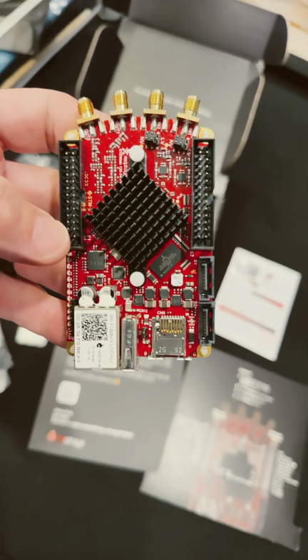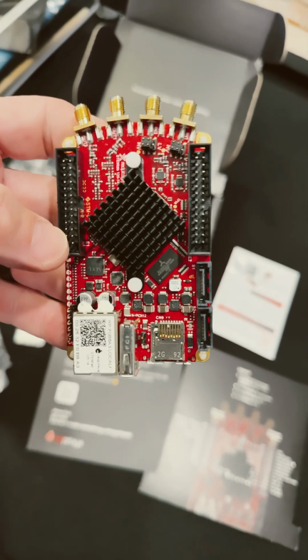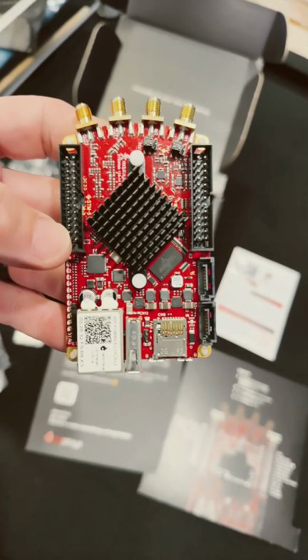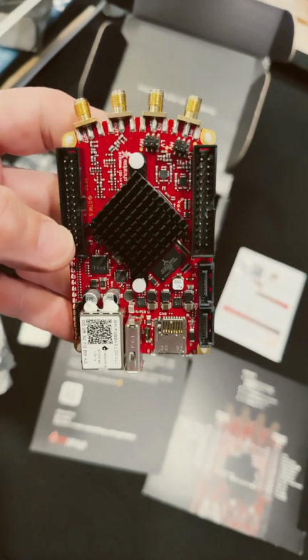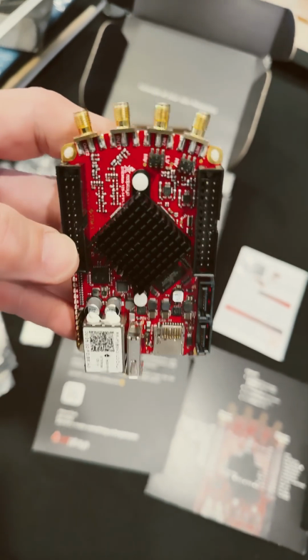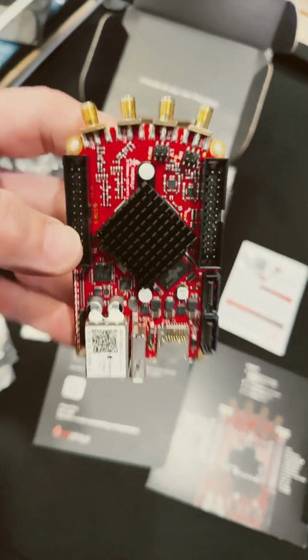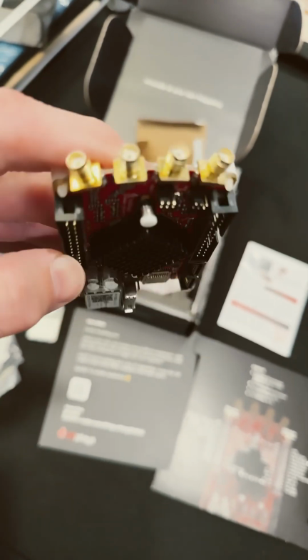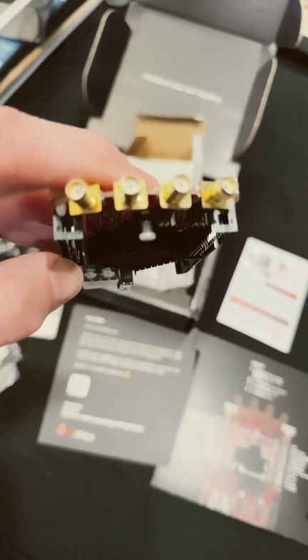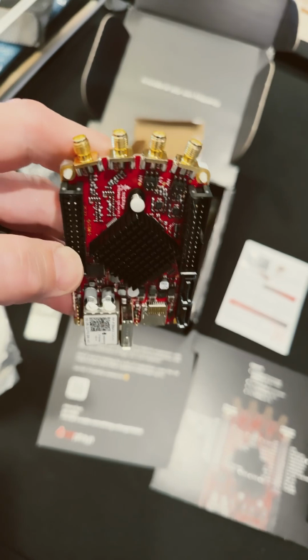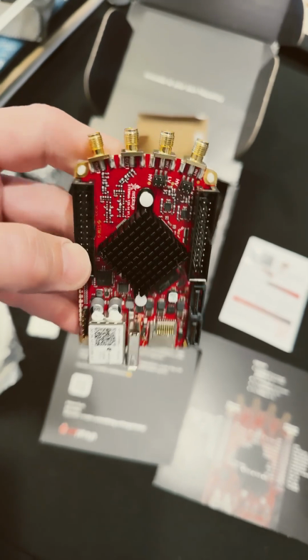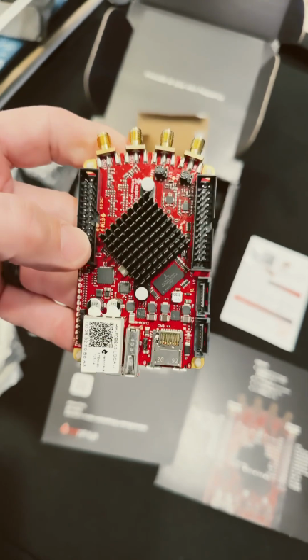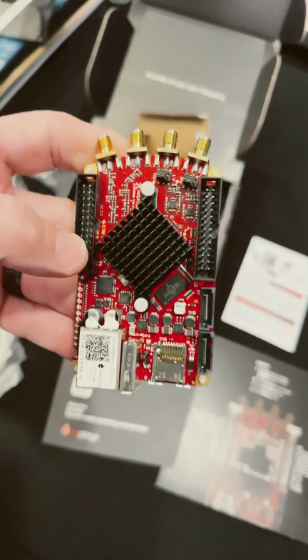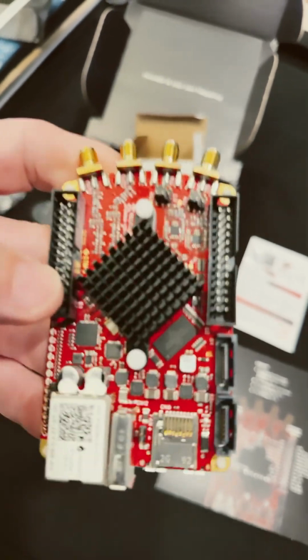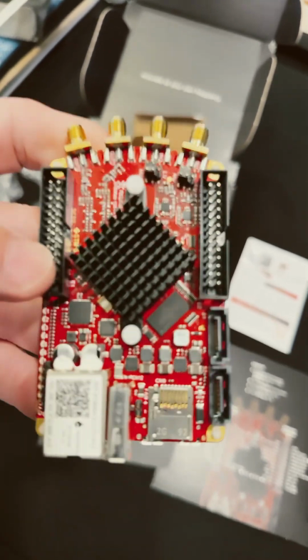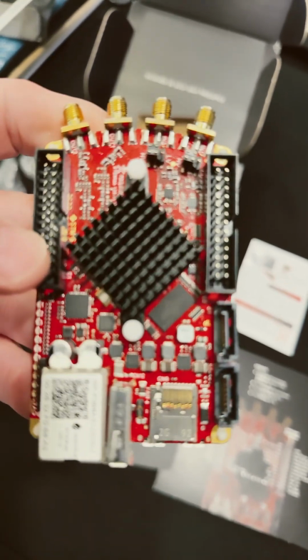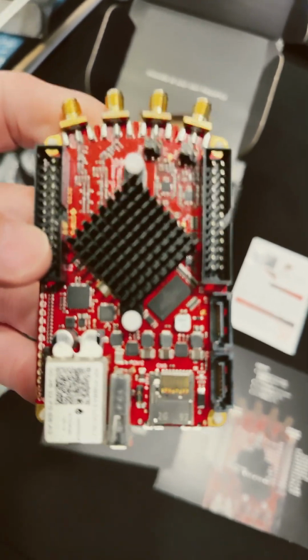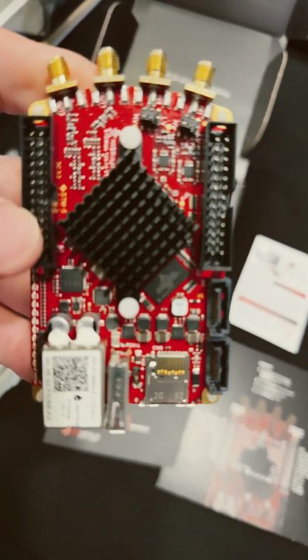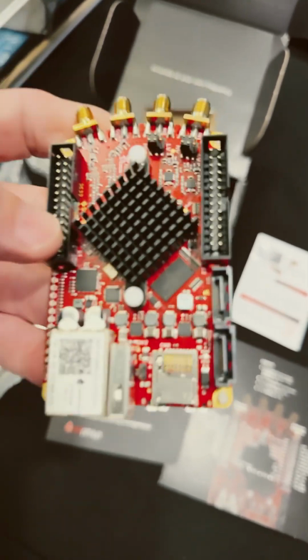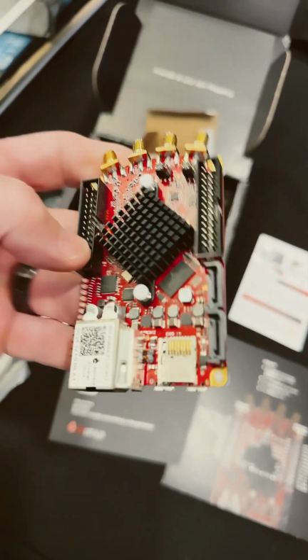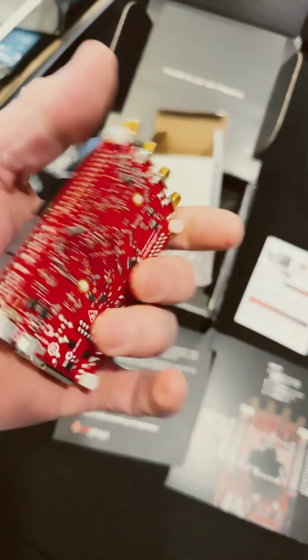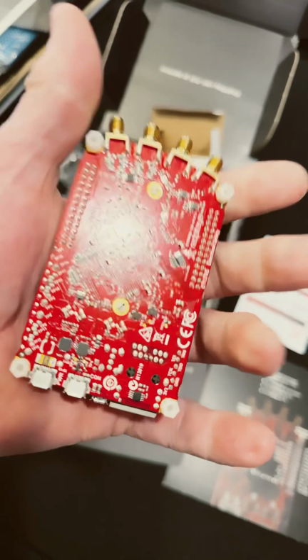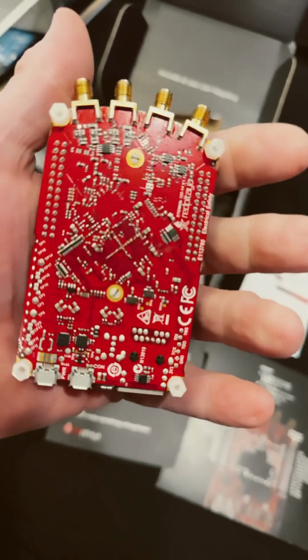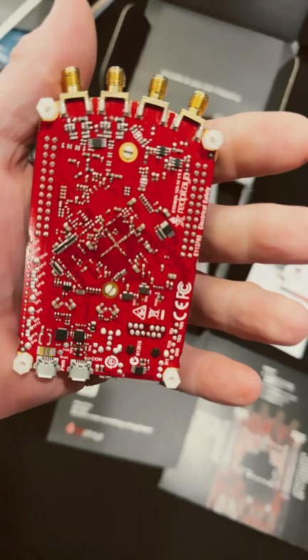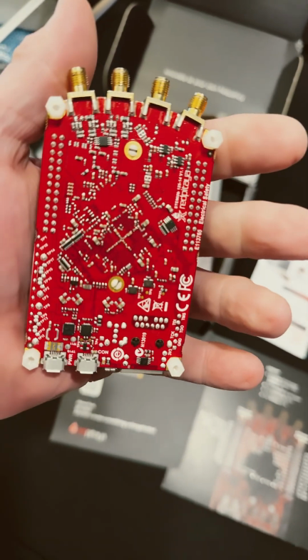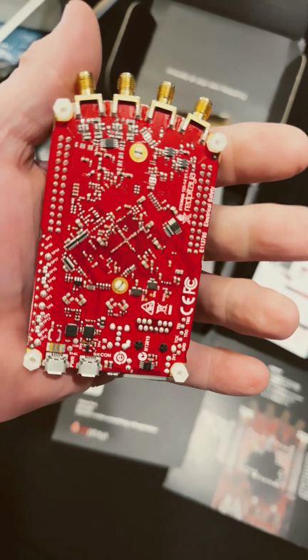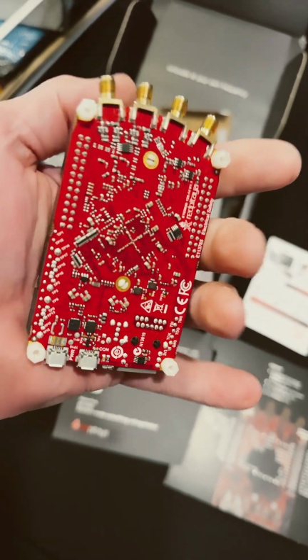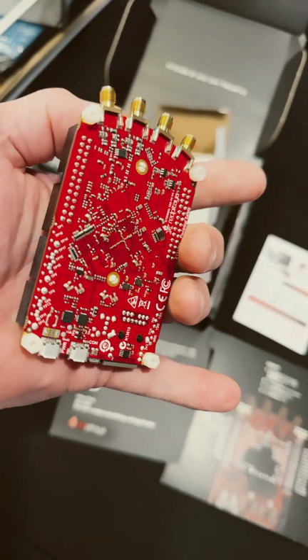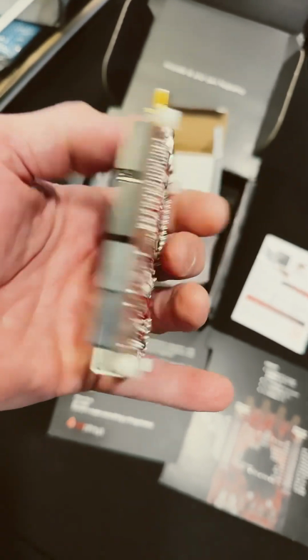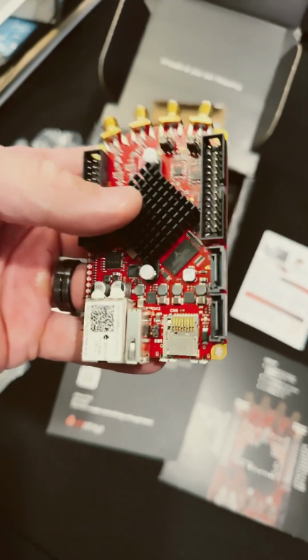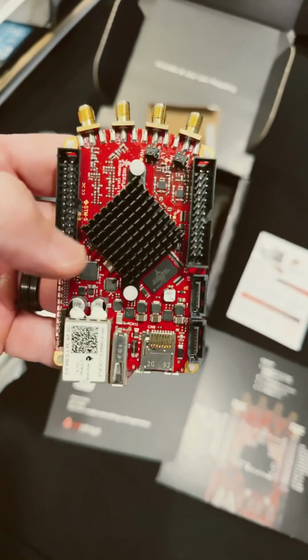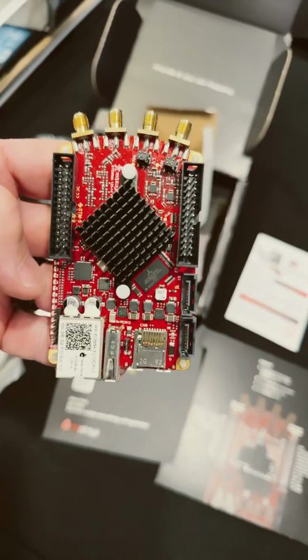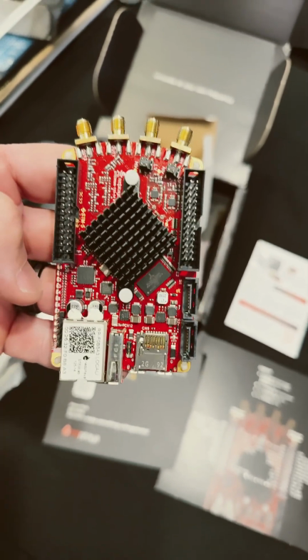Look at that. That is a pretty cool-looking card, right? Your SMA connectors. That is pretty darn nice. Can't wait to start playing with this.